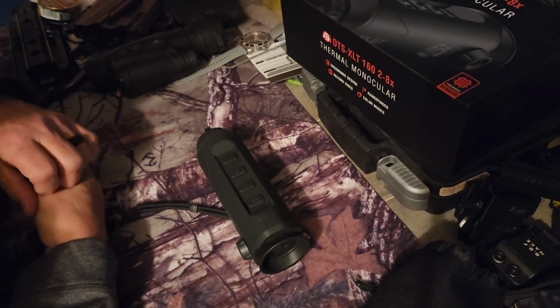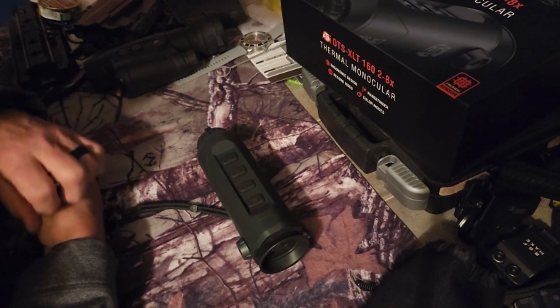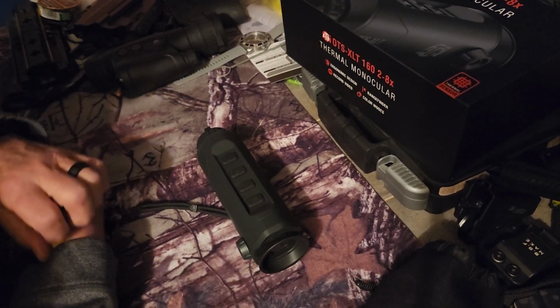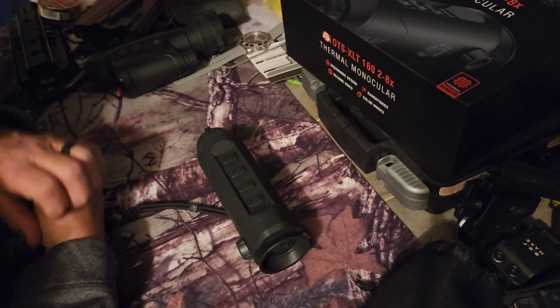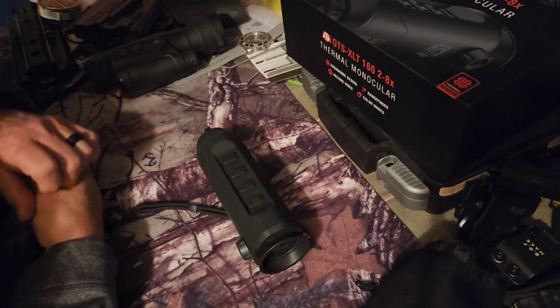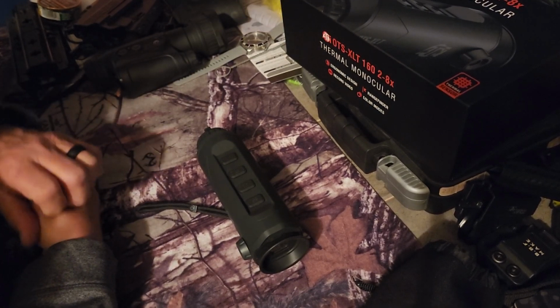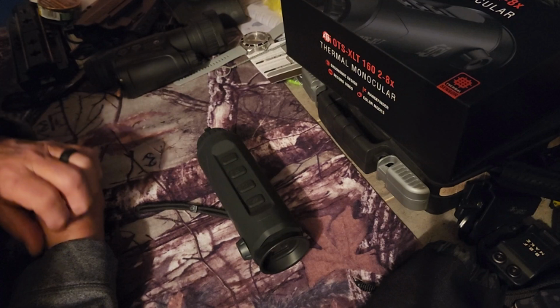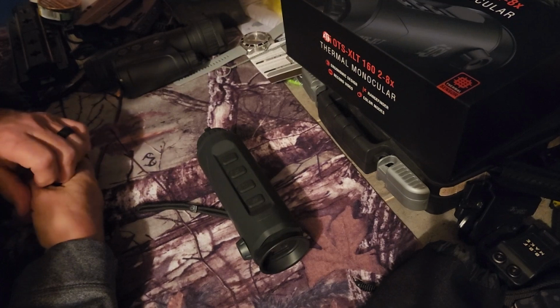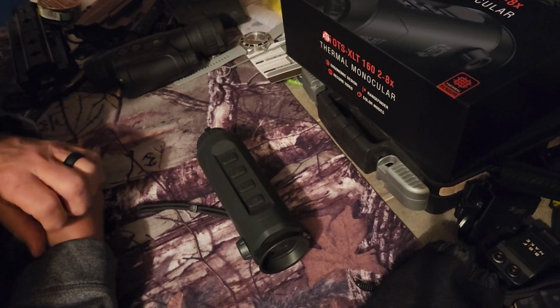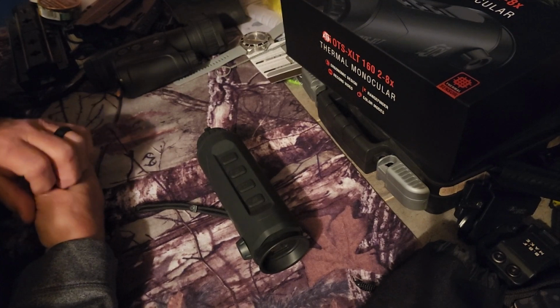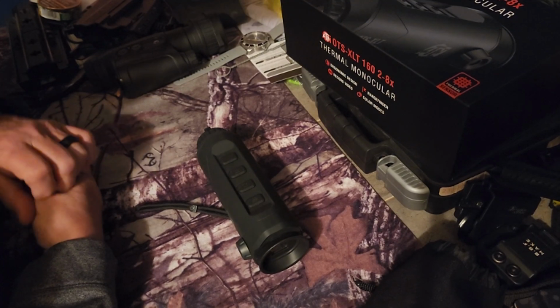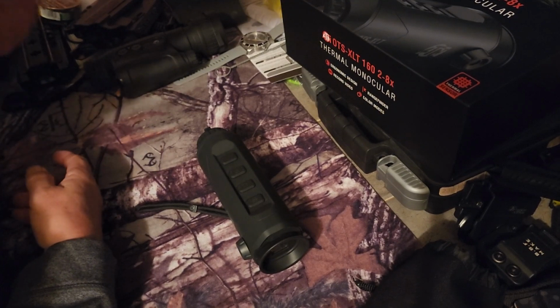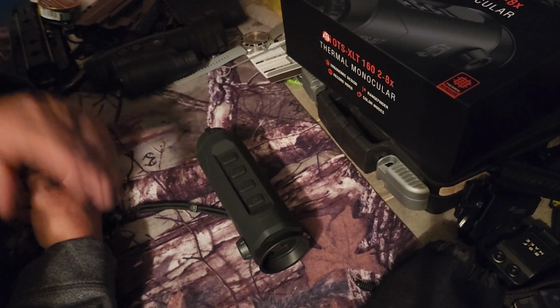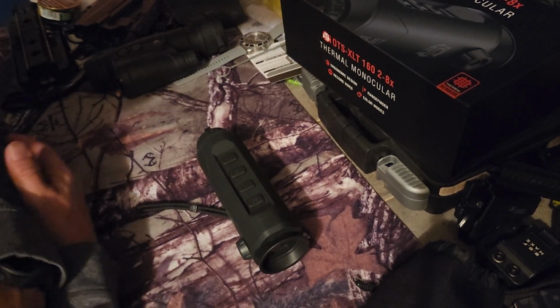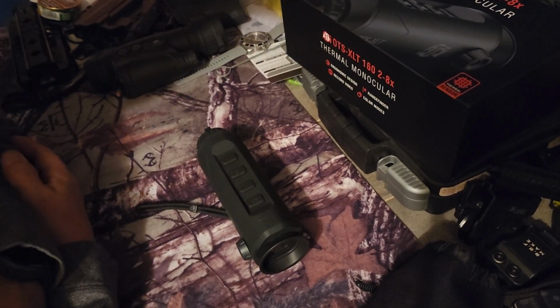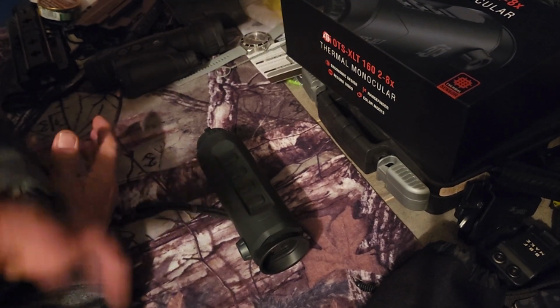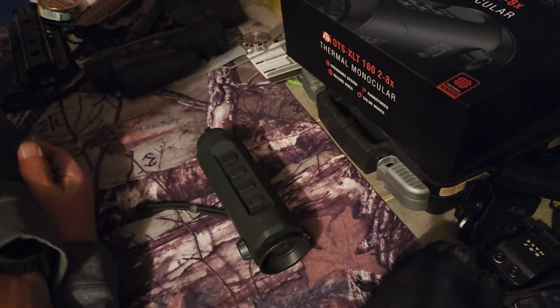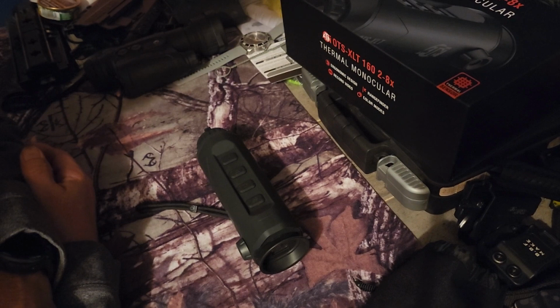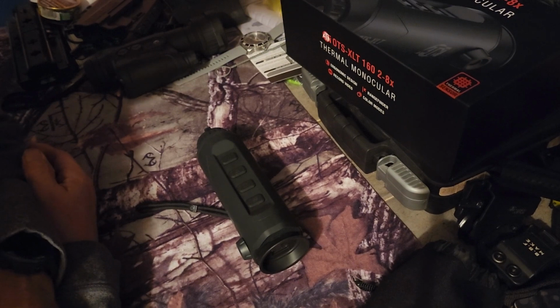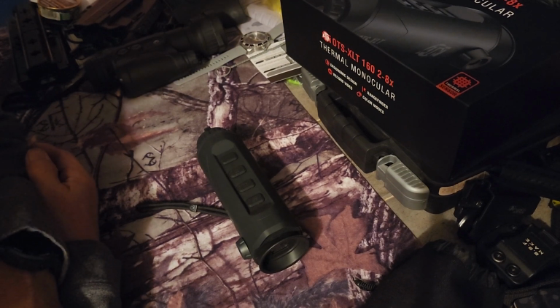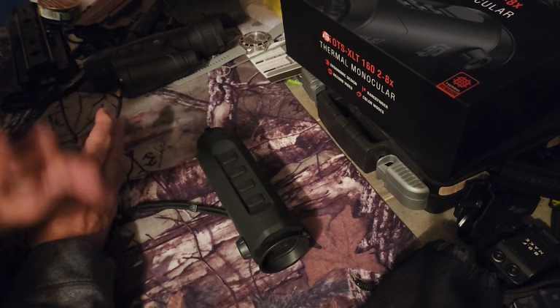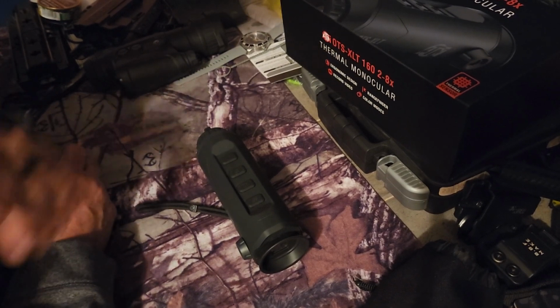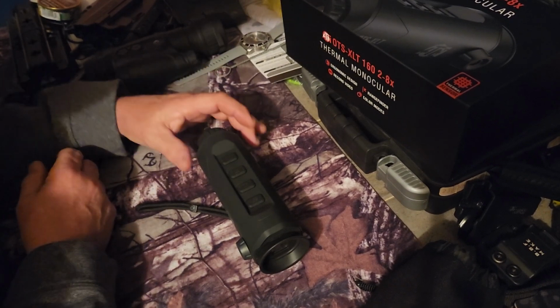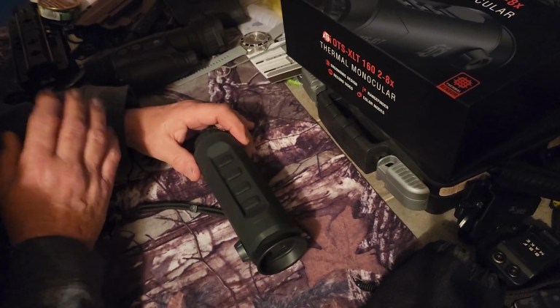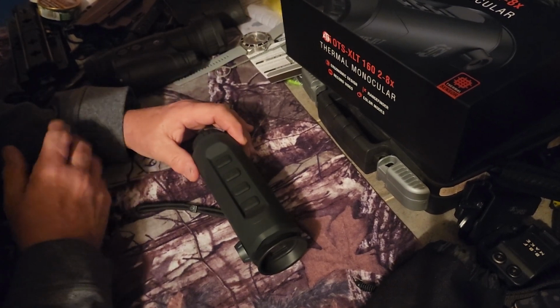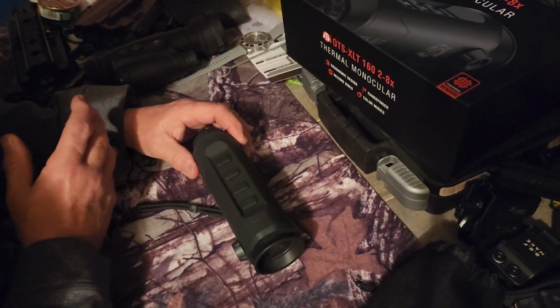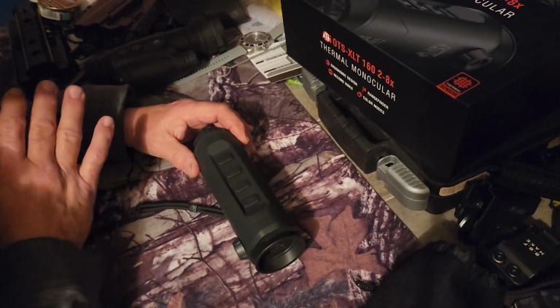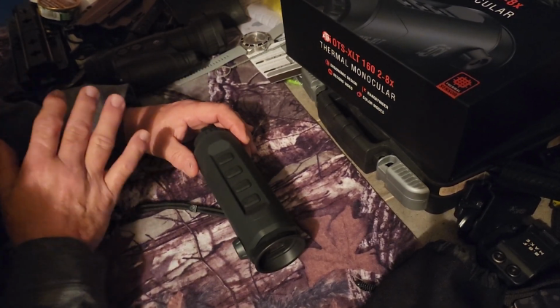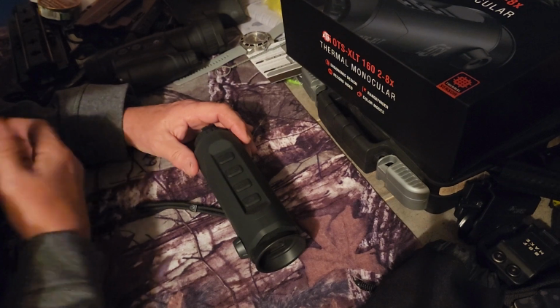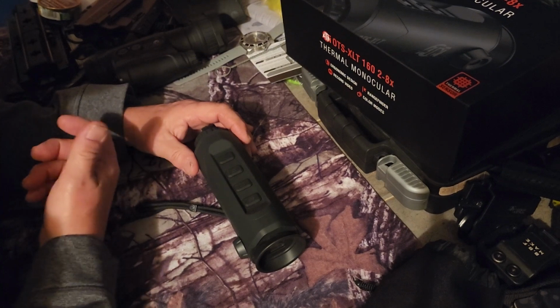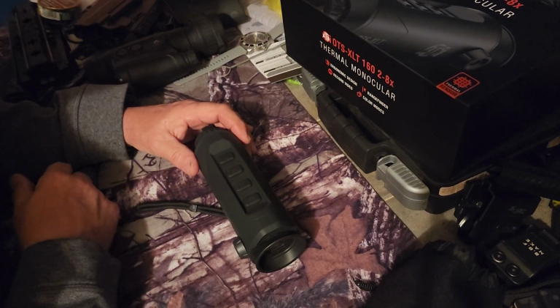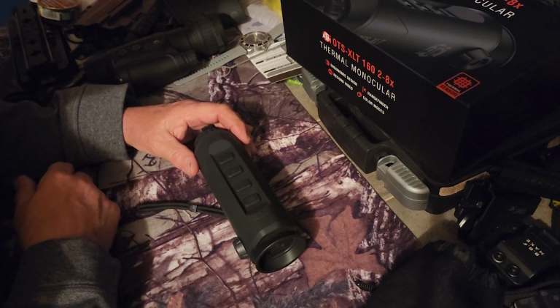Just like most hillbillies, I like to get out at night and look at deer and coyotes and raccoon, cows, horses, cats, dogs — whatever. If it's at night, it's just neat to look at through a thermal viewer.